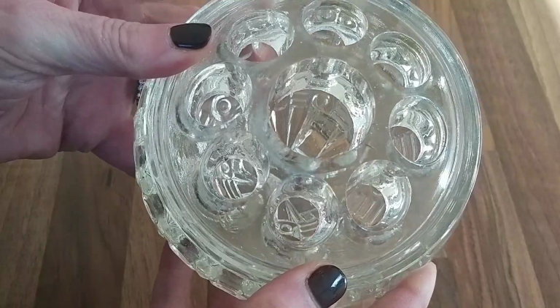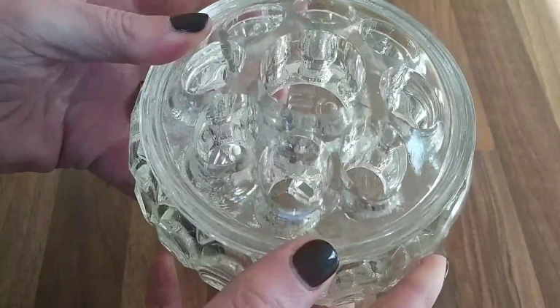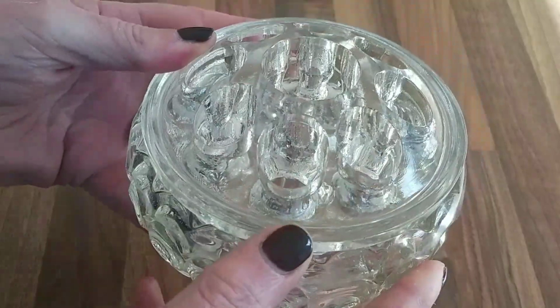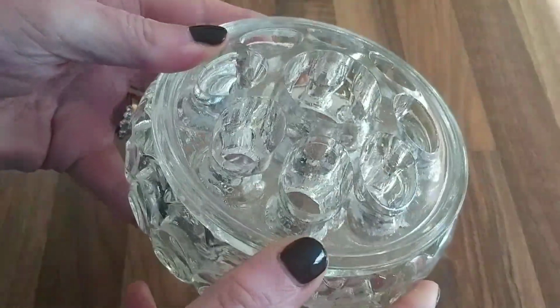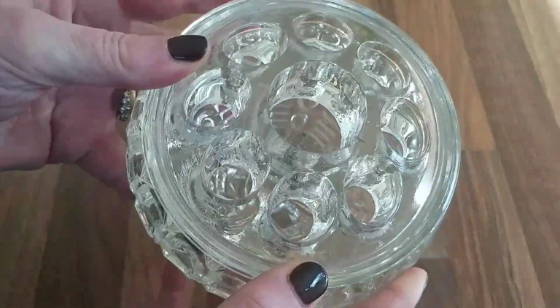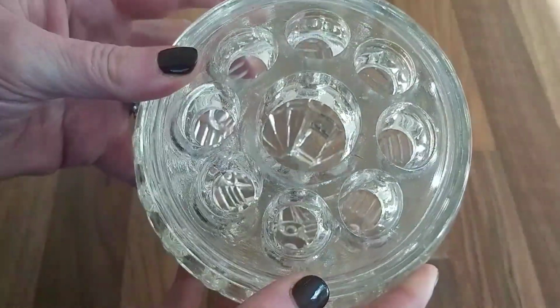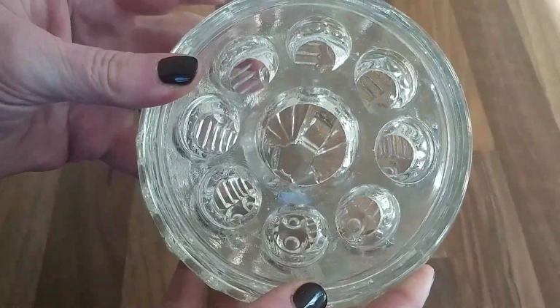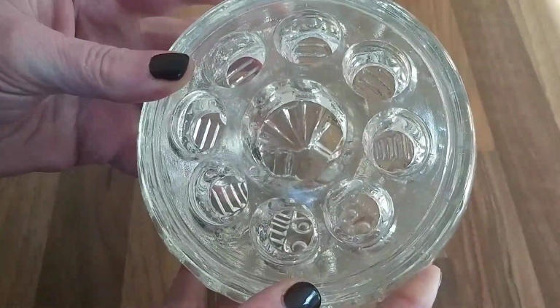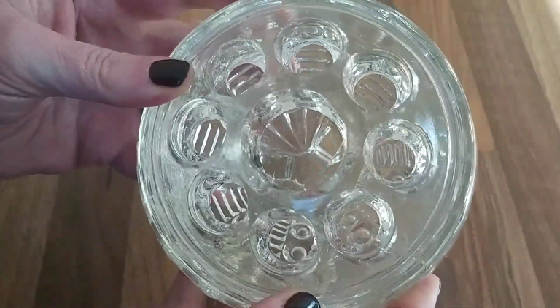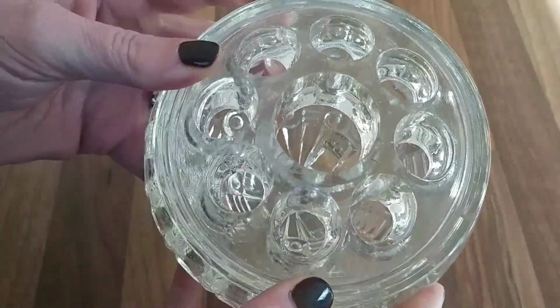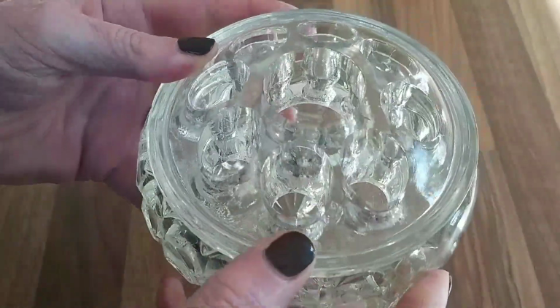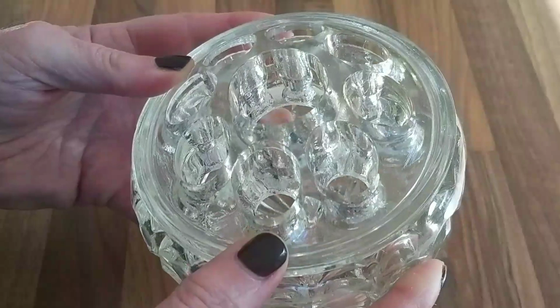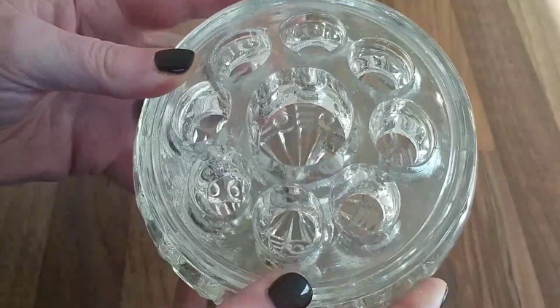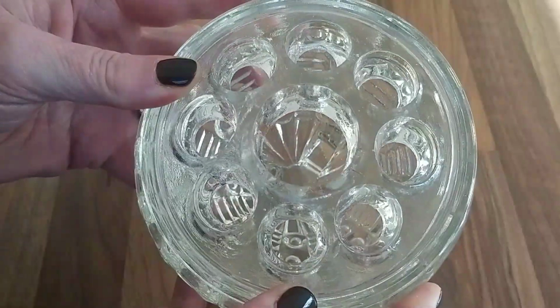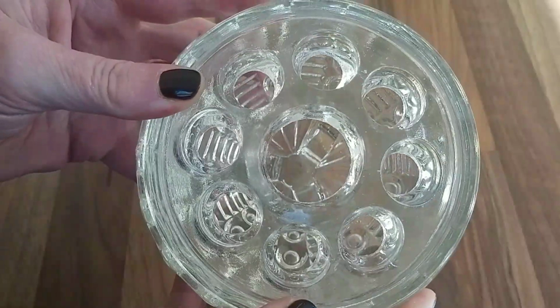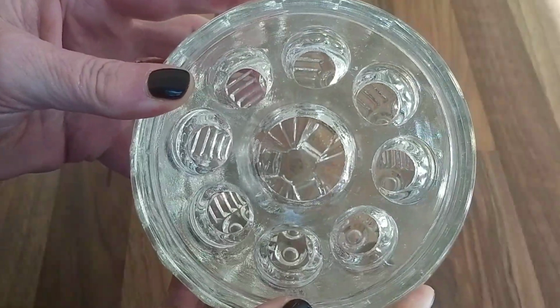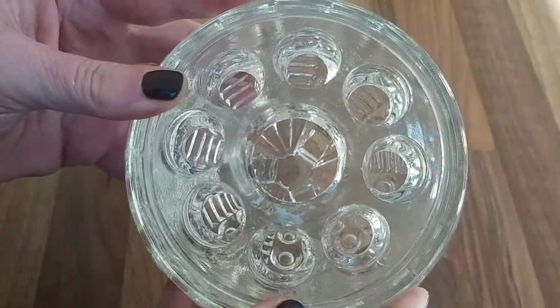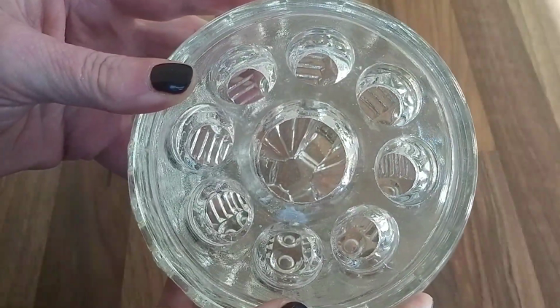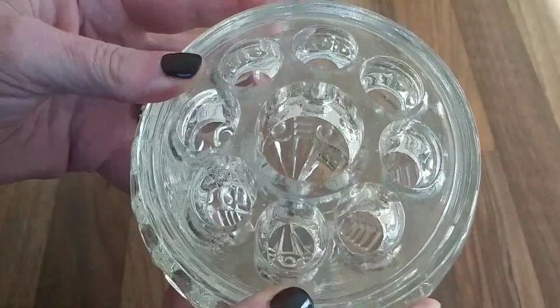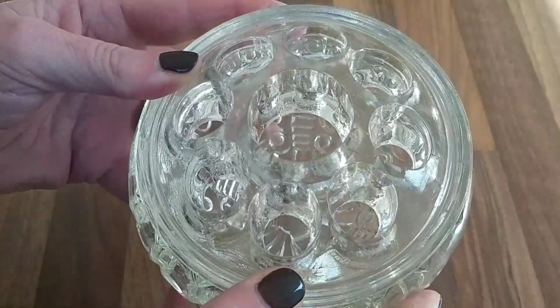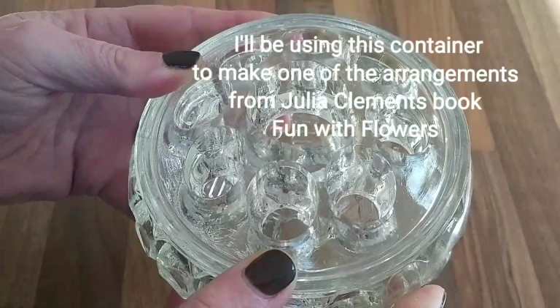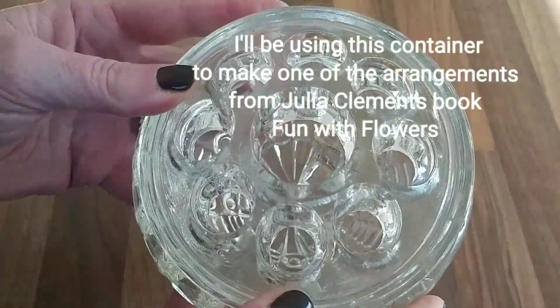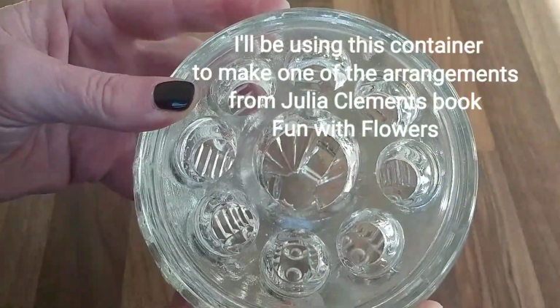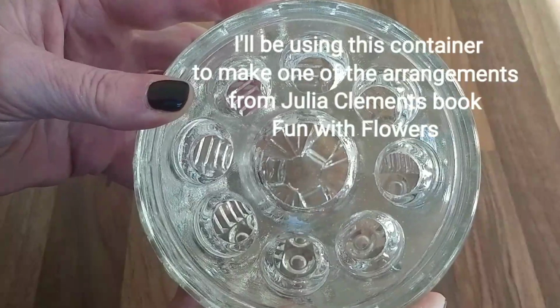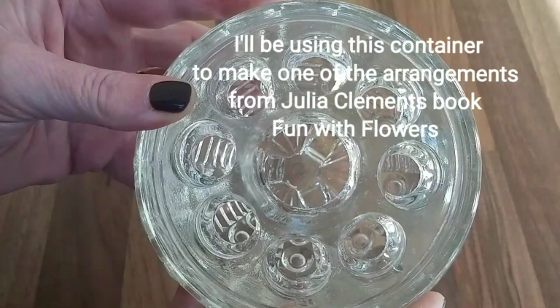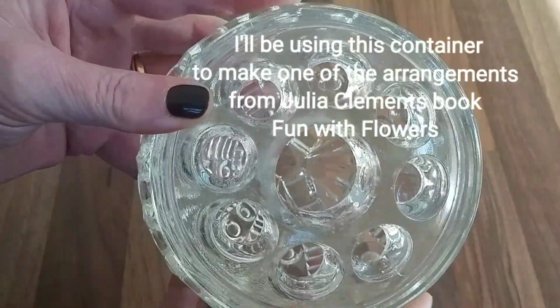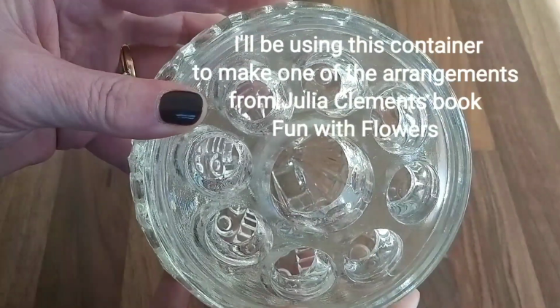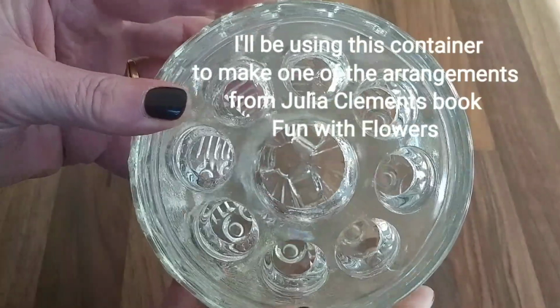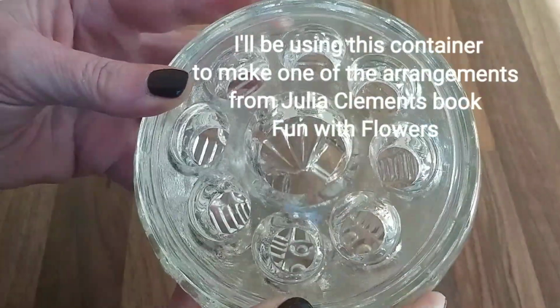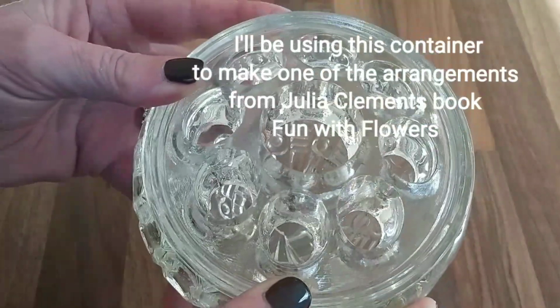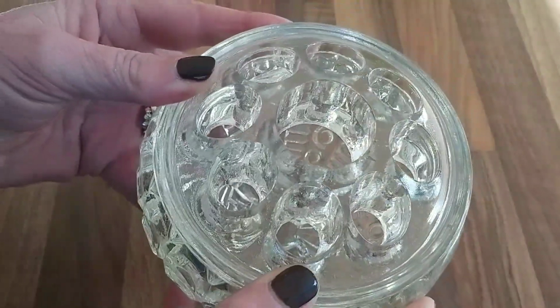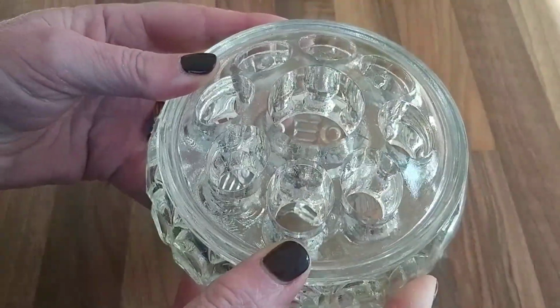If you'd like to find out about flower blocks and pin holders - other ways of holding your flowers in place without using flower foam - head to the description underneath this video and I will leave a link to a couple of my recent videos which you may find of interest.